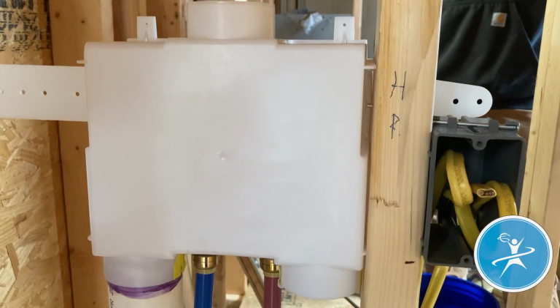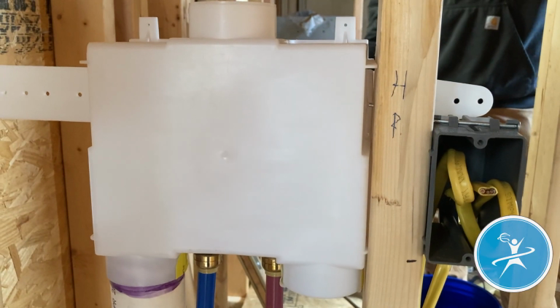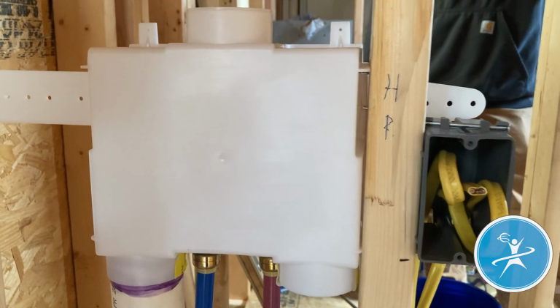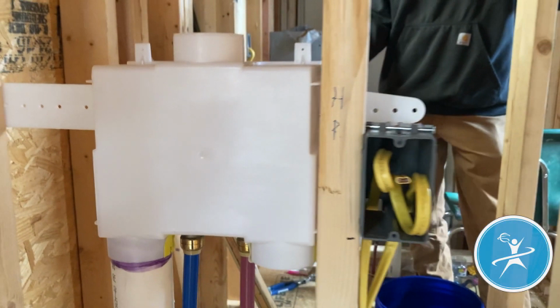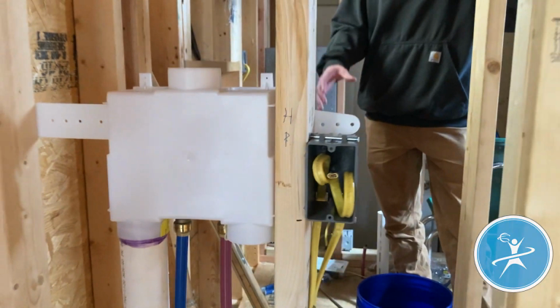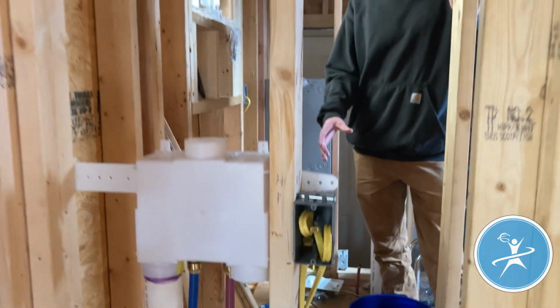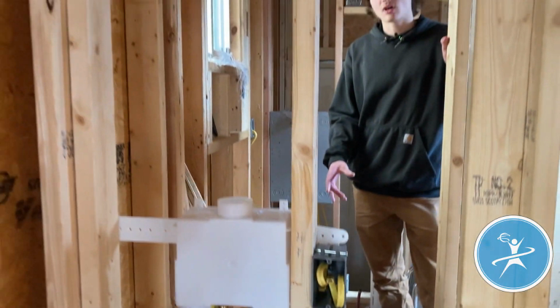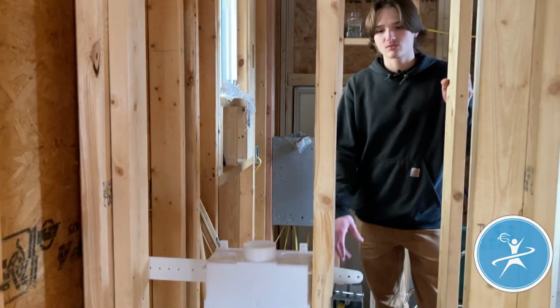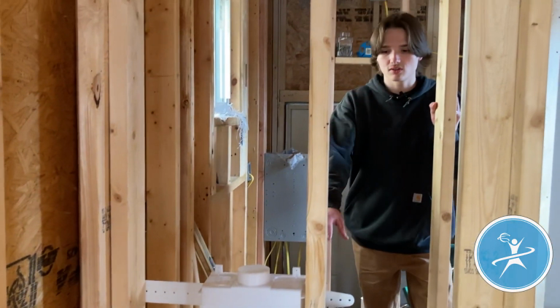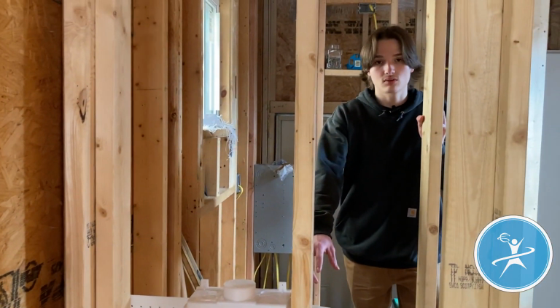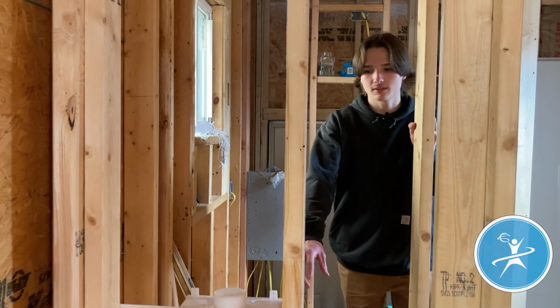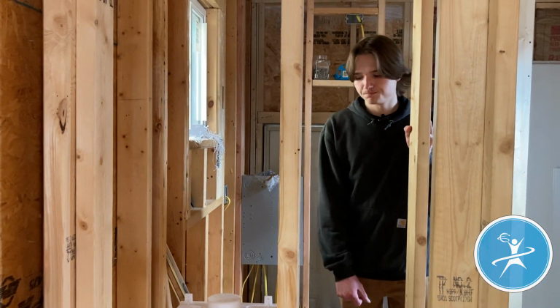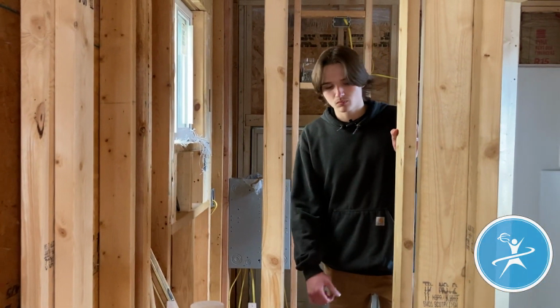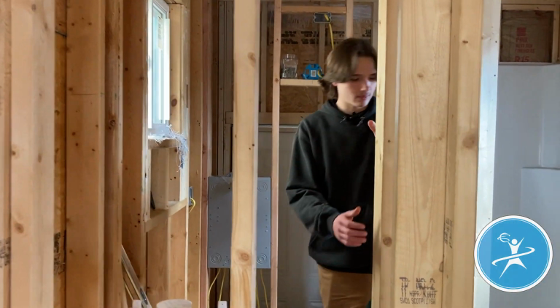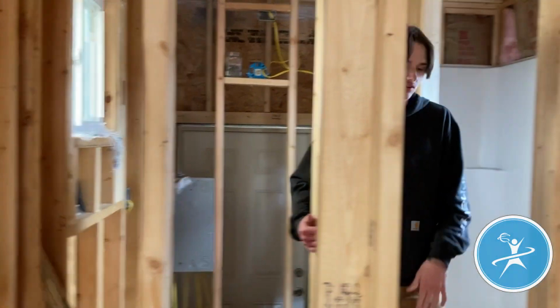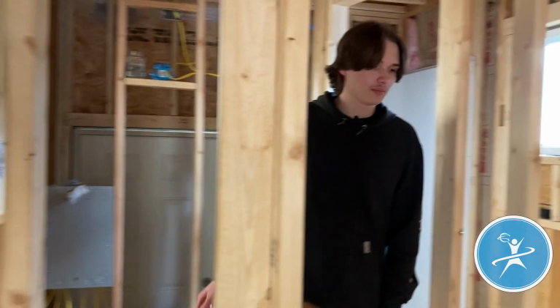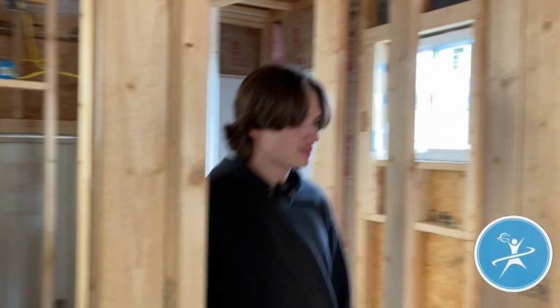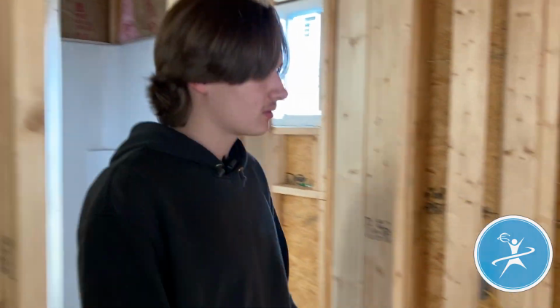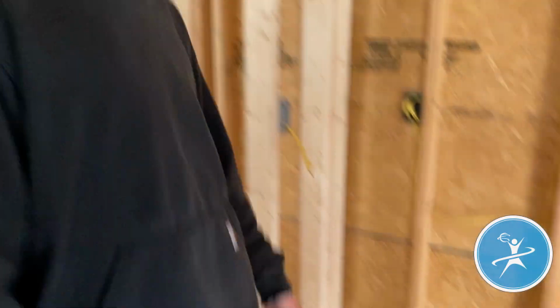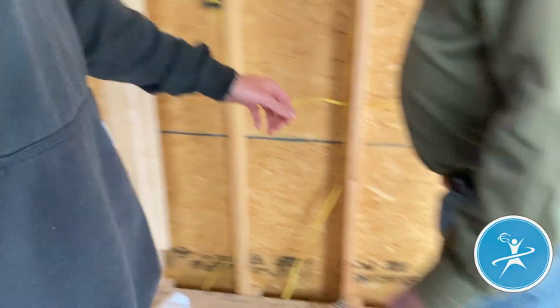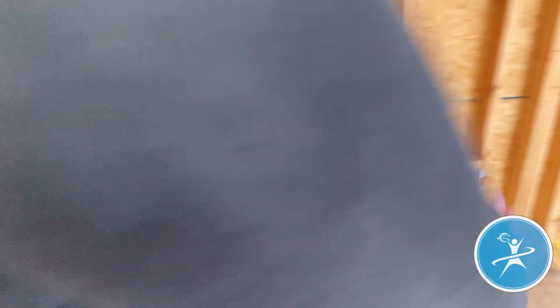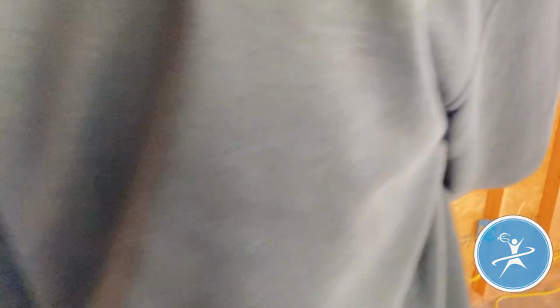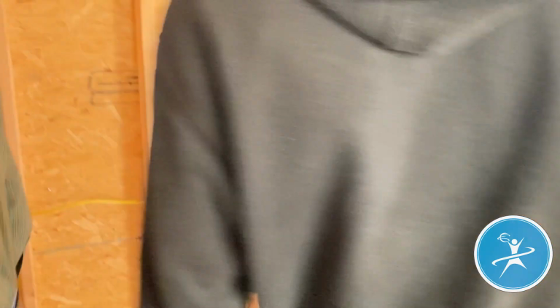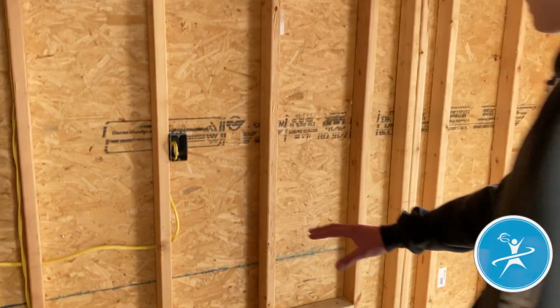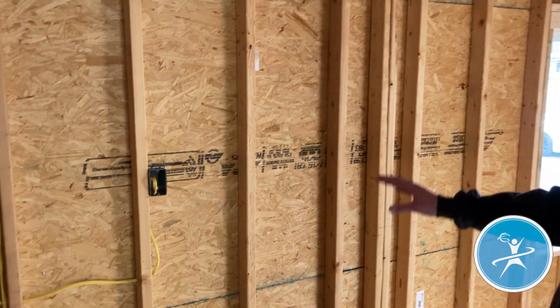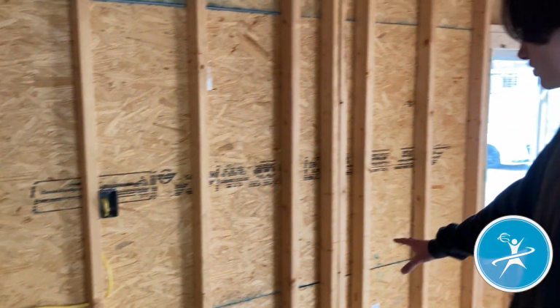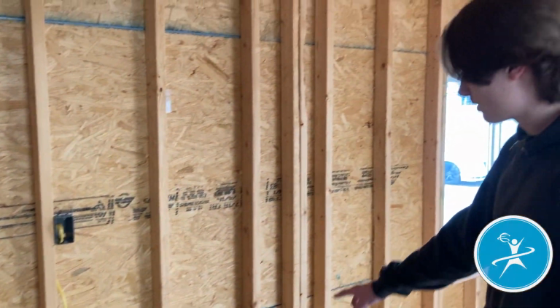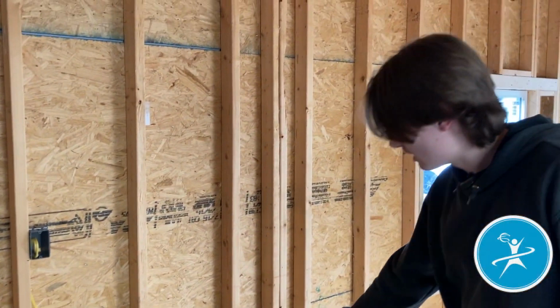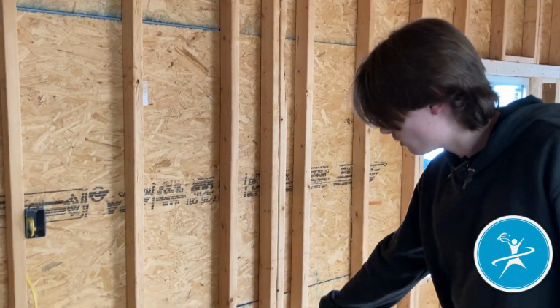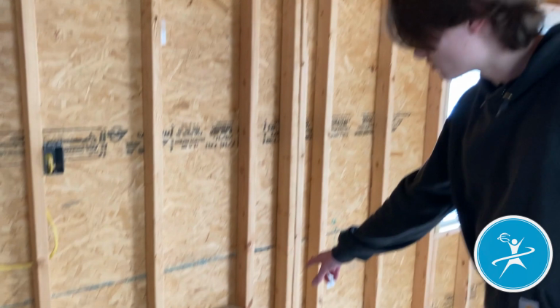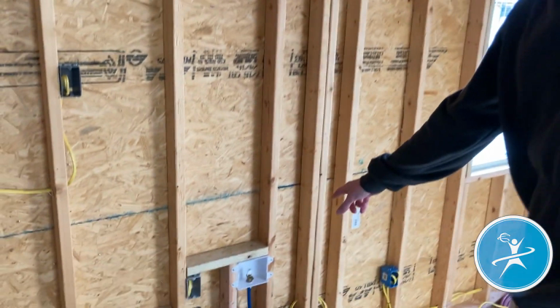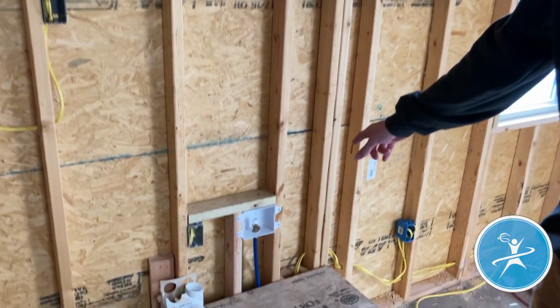Right here we have our stackable washer and dryer — that's why these two lines are running right here. And if we step down, we're going to have our stove and our refrigerator. That cold water line right there is for our refrigerator.